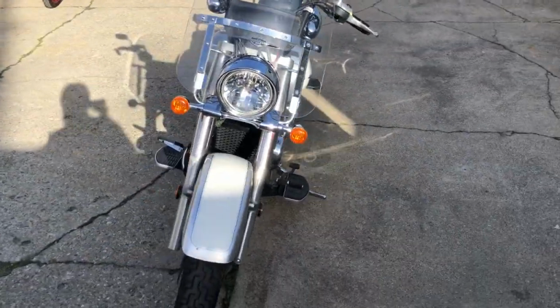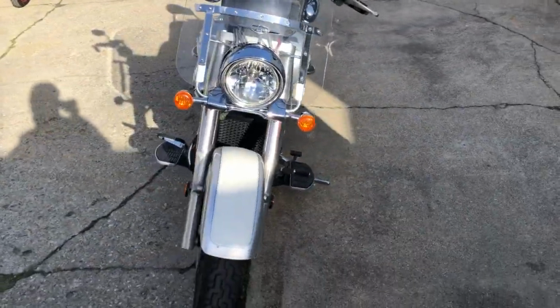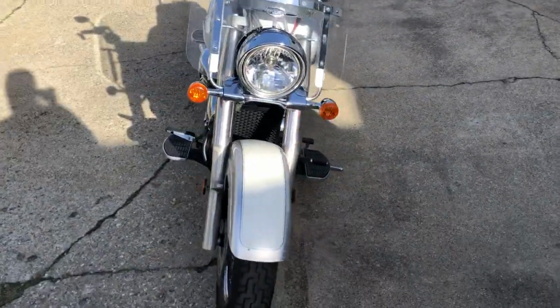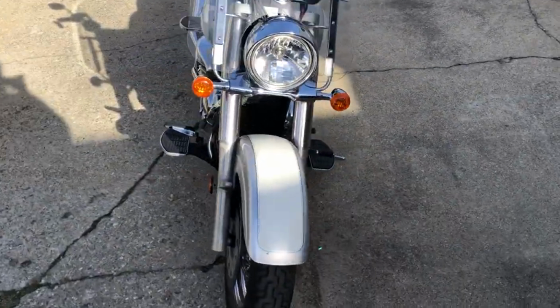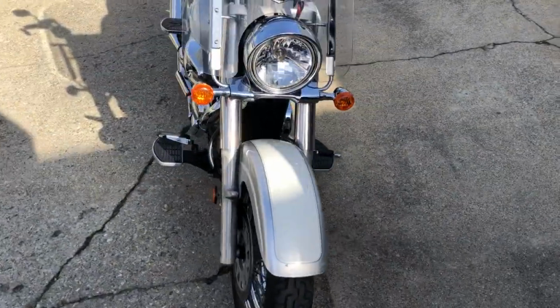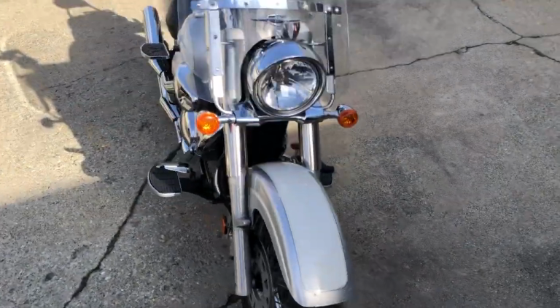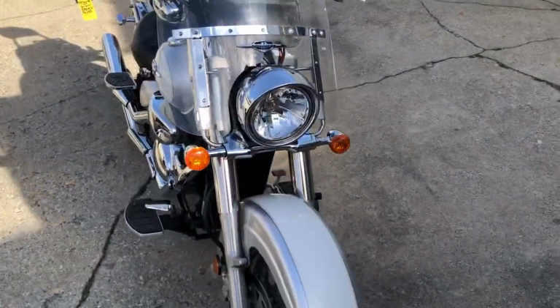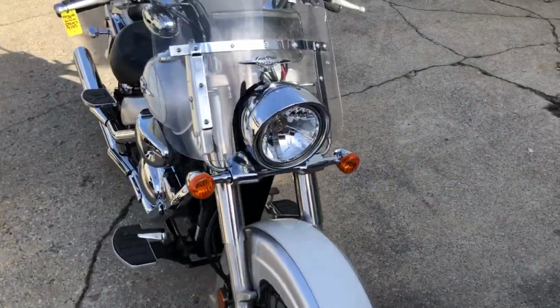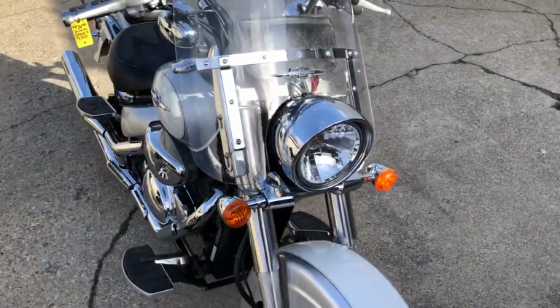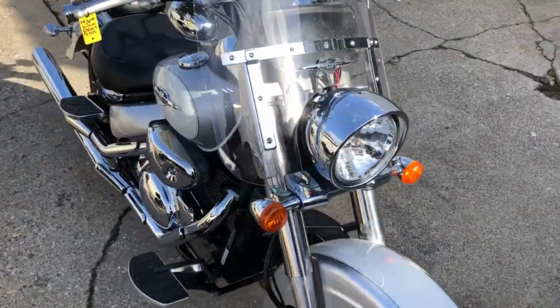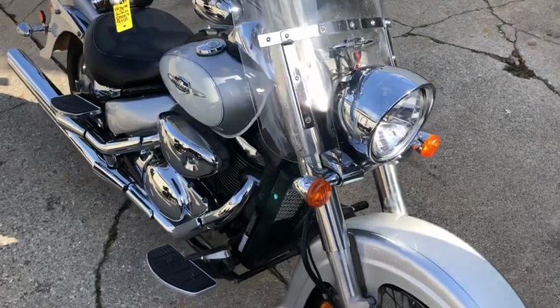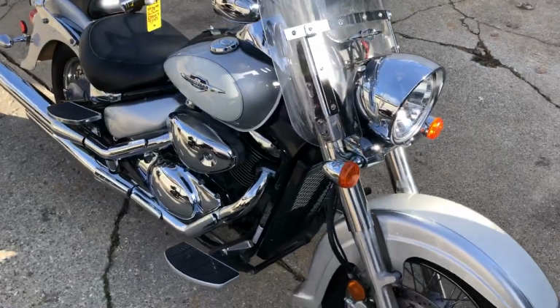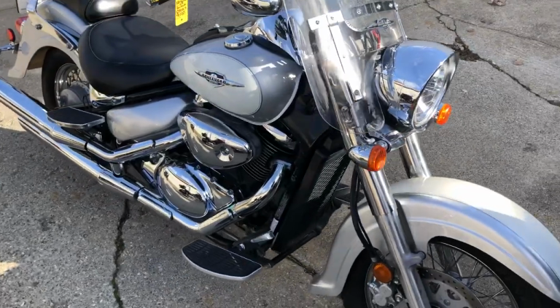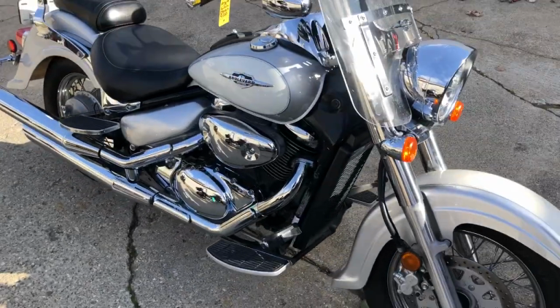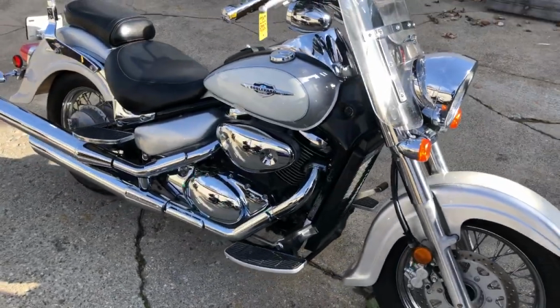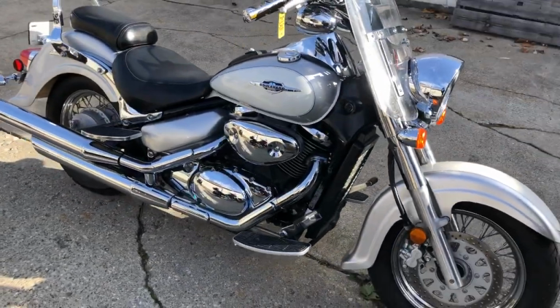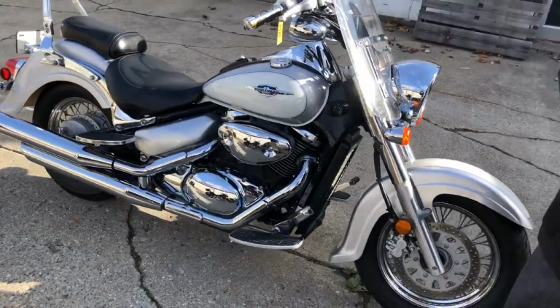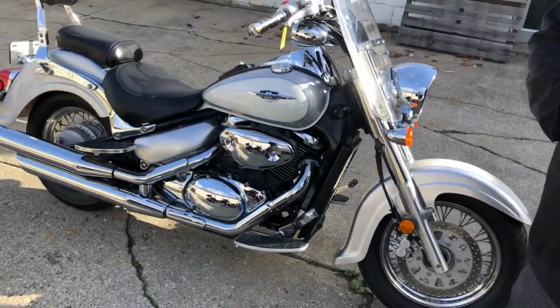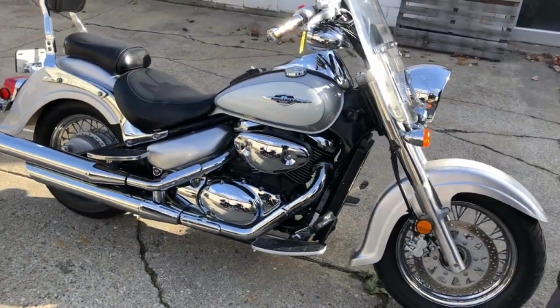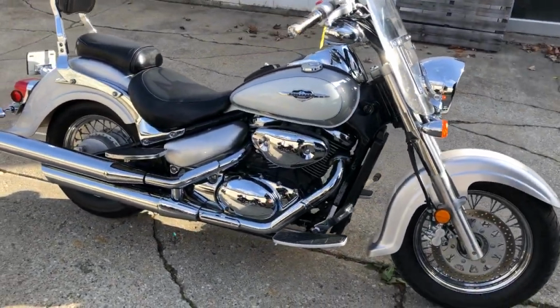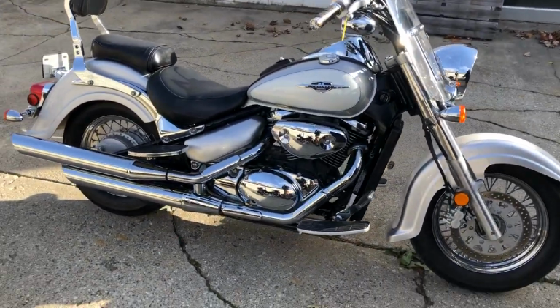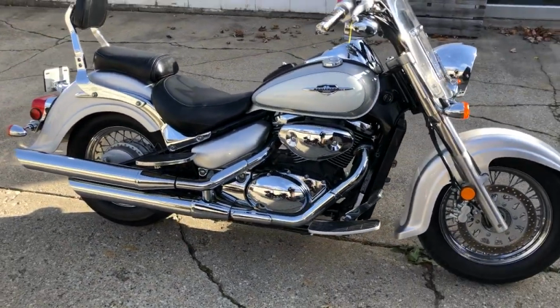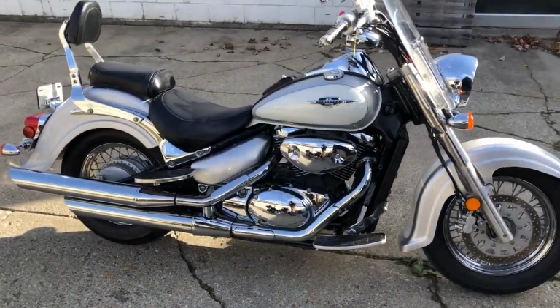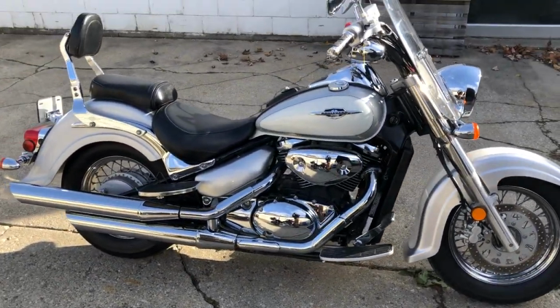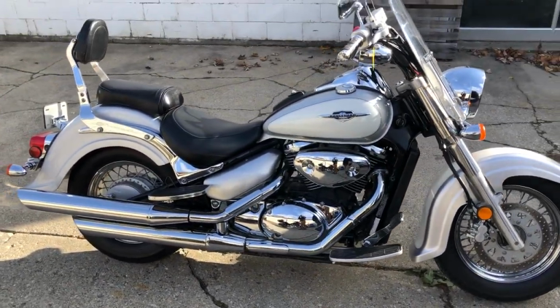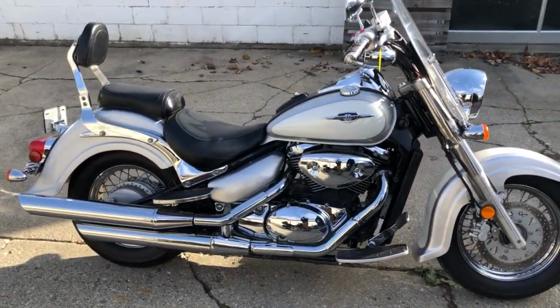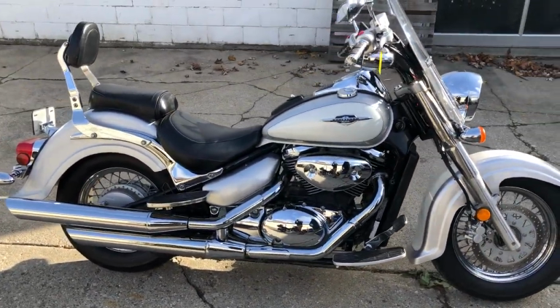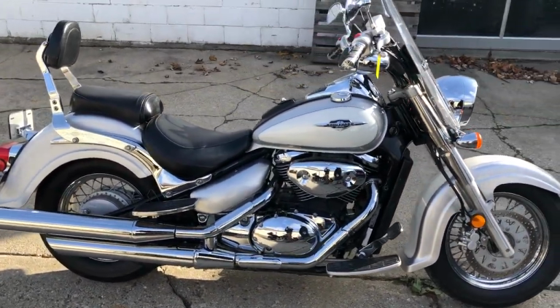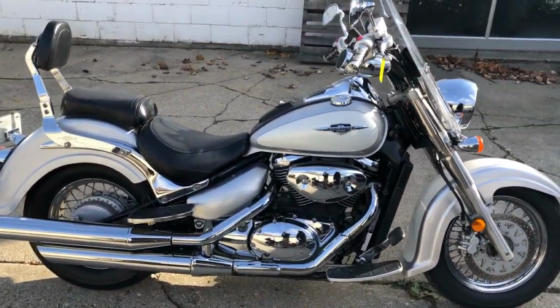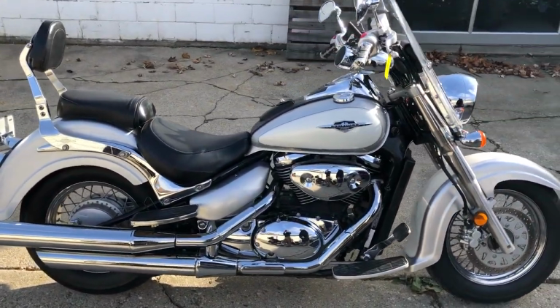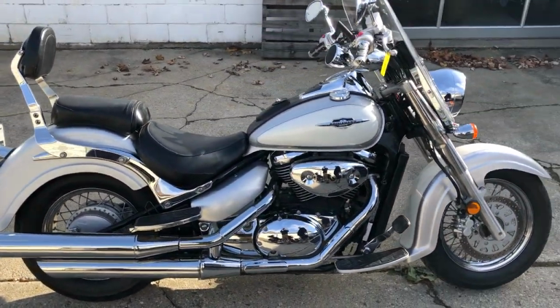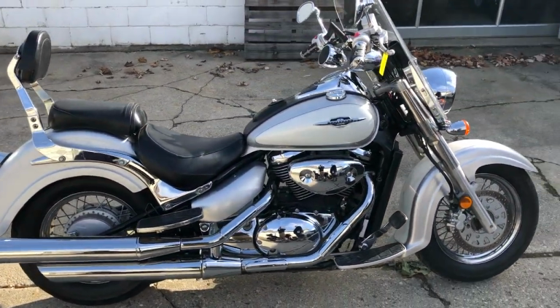Just serviced at a factory authorized Suzuki dealership. This thing's ready to hit the road and you can own it for $29.99. Give us a call, 810-648-9500.